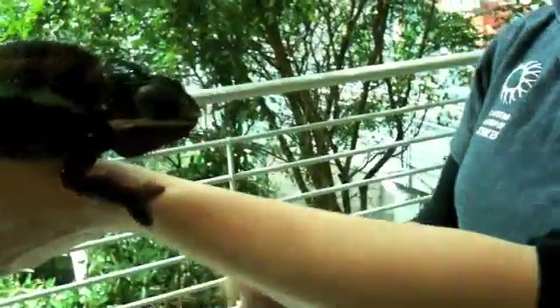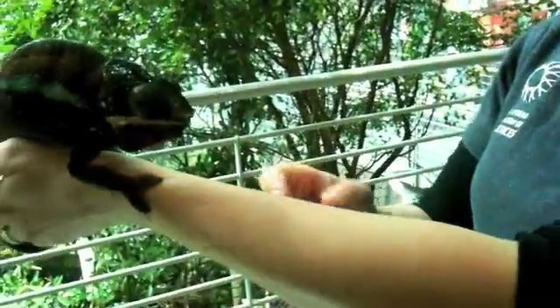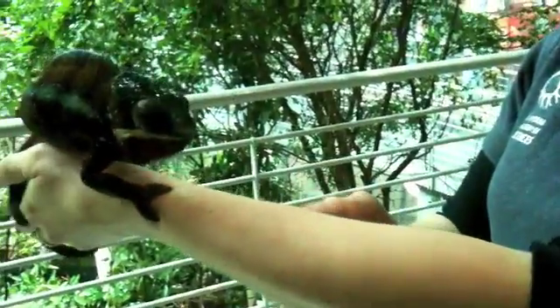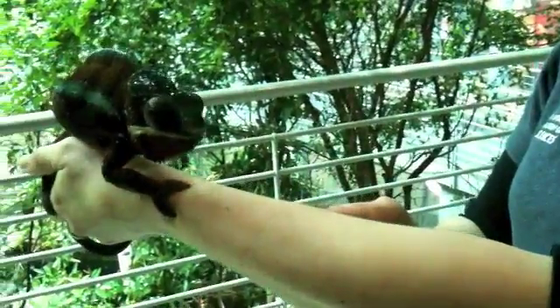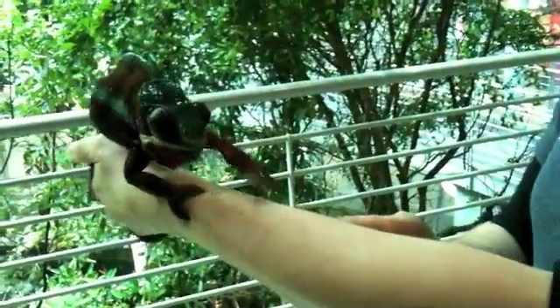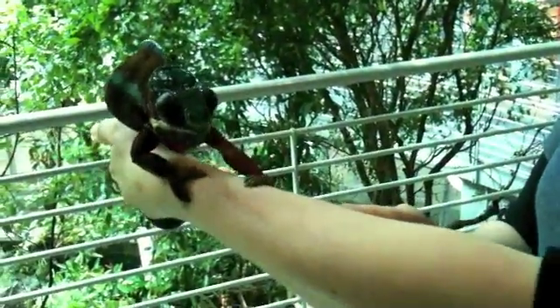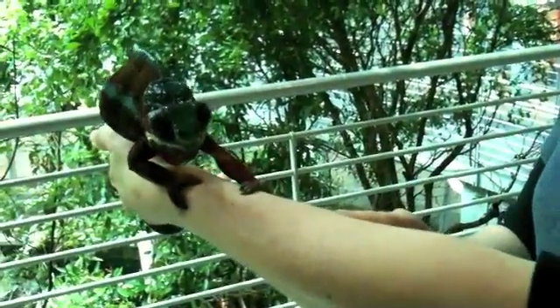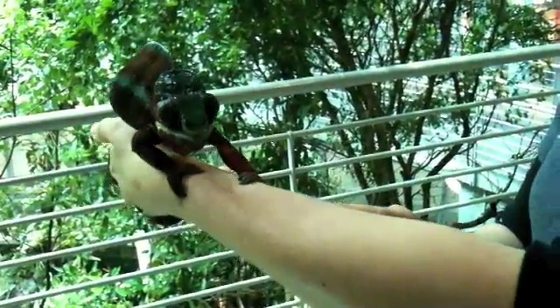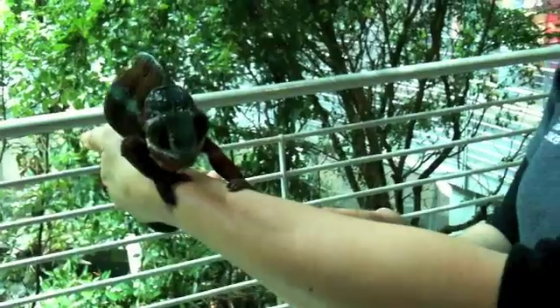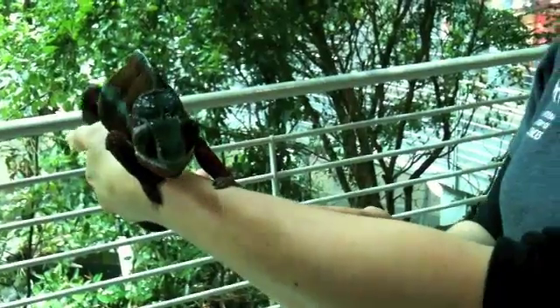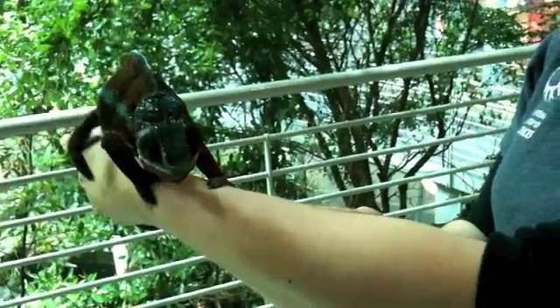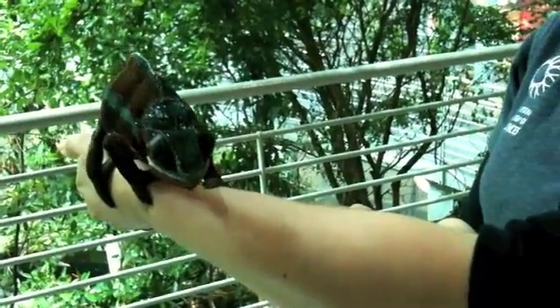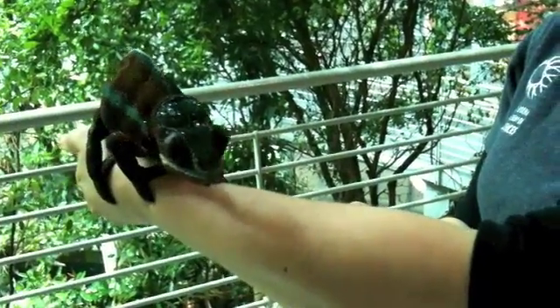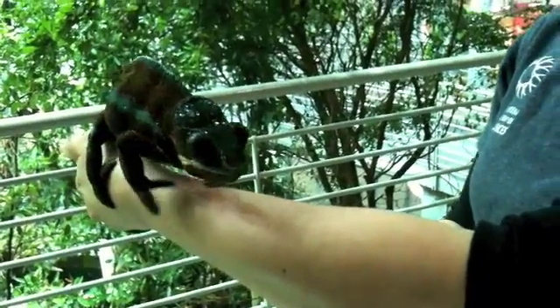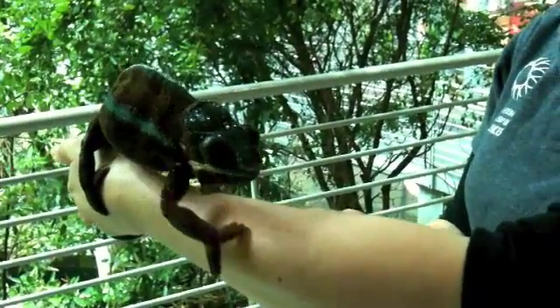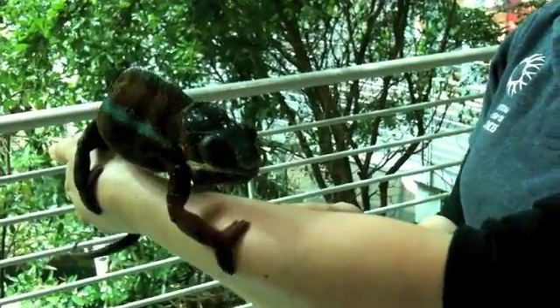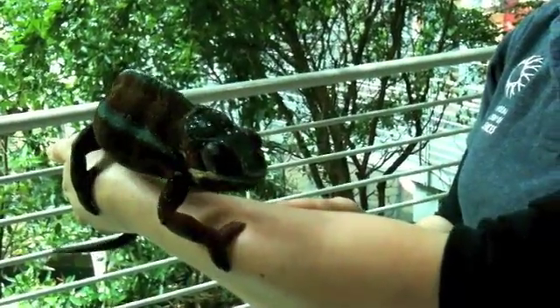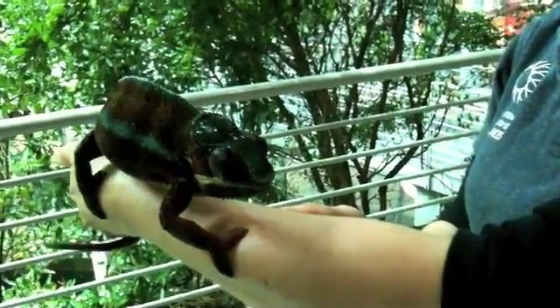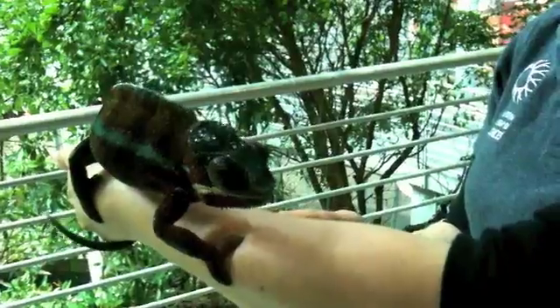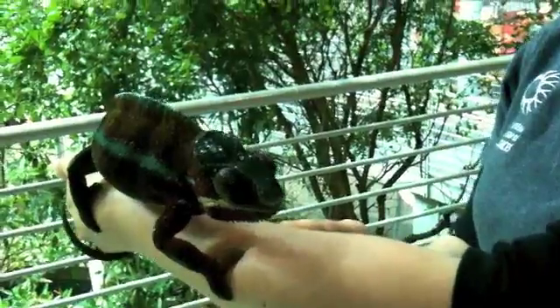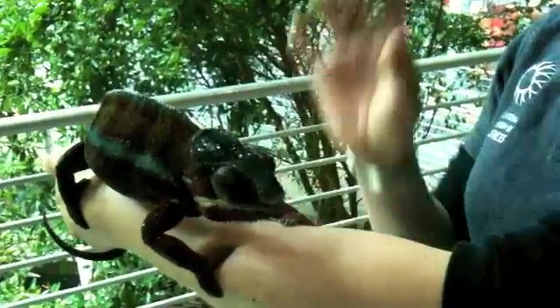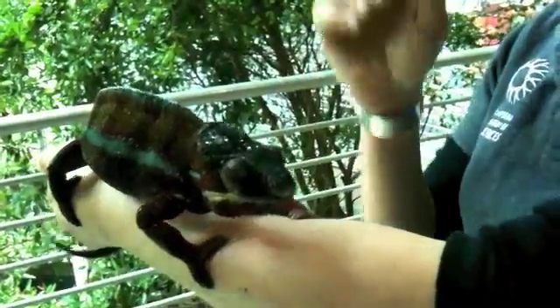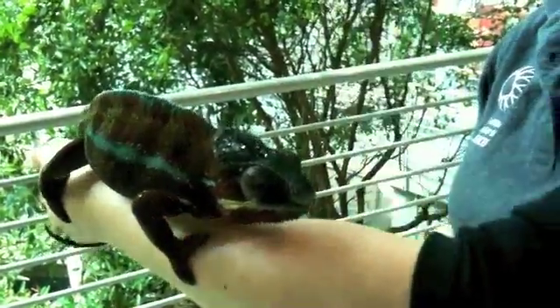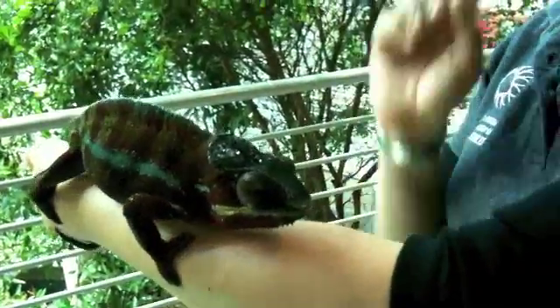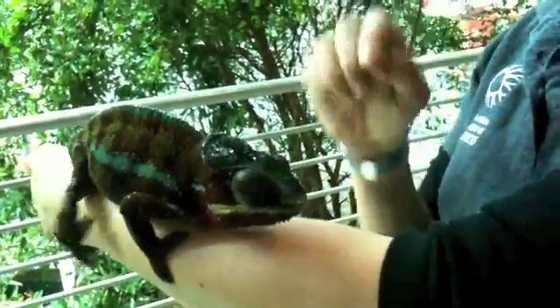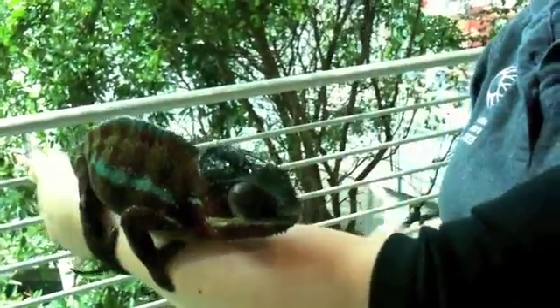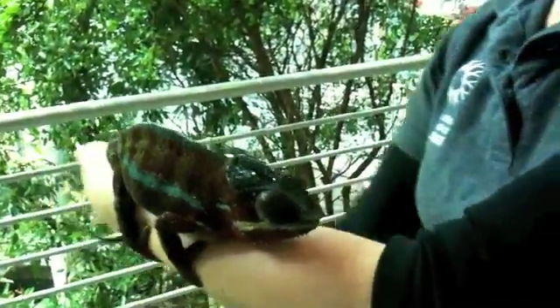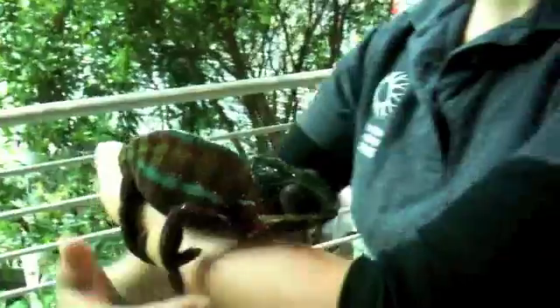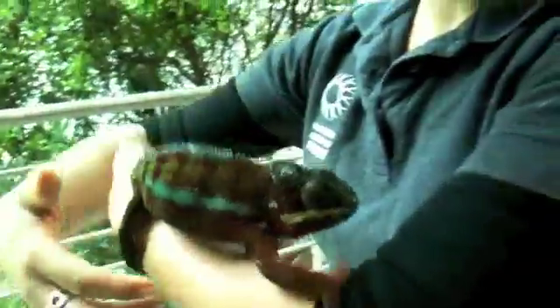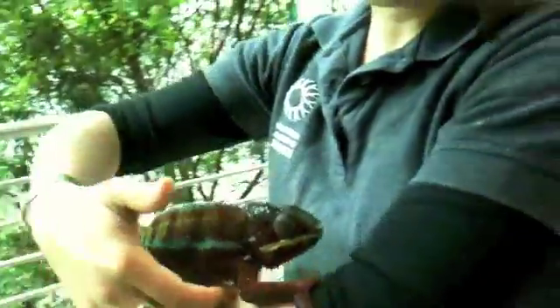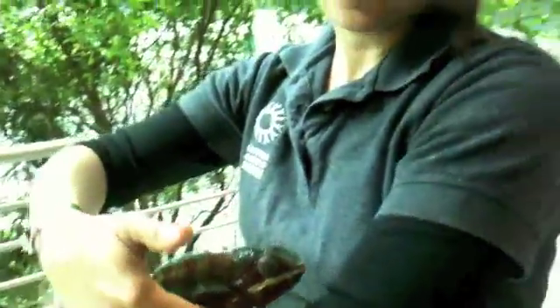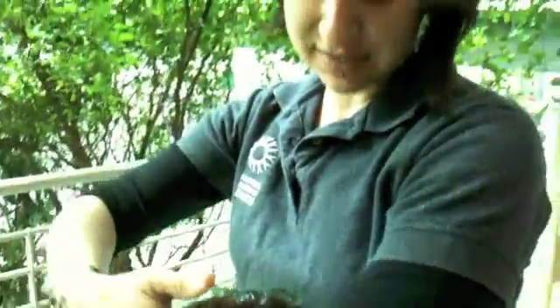He also has a really long tongue — his tongue is actually about the length of his body. So when he's ready to eat, he sees his prey item, locks both eyes on it, and he shoots that tongue out. And in a minute, you'll see exactly how he eats.